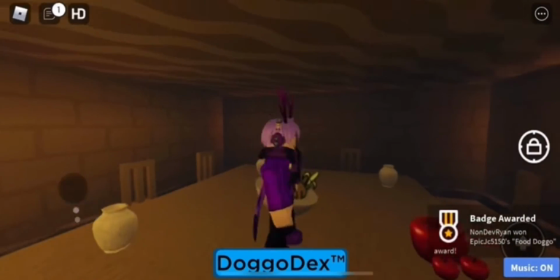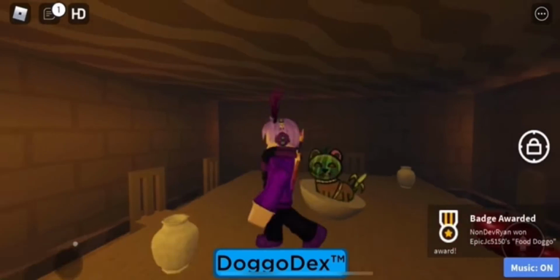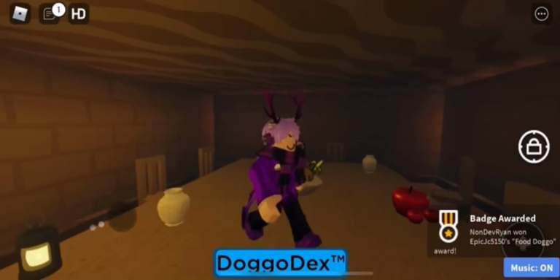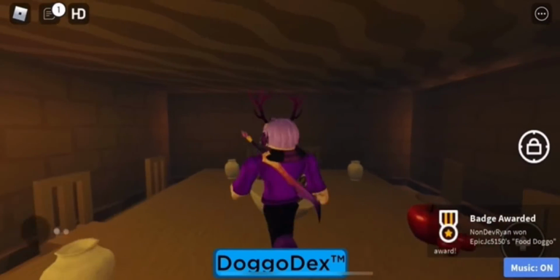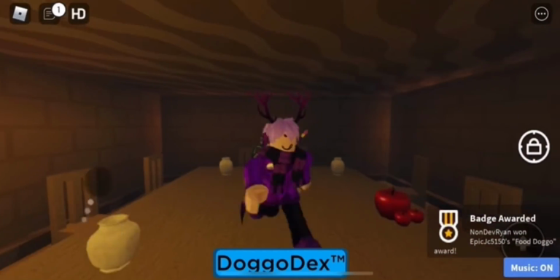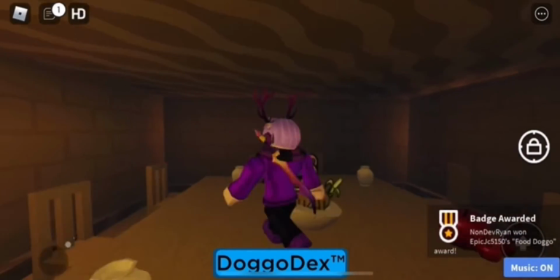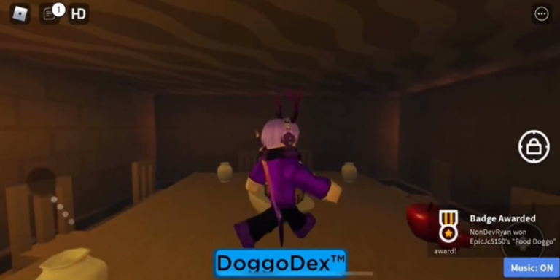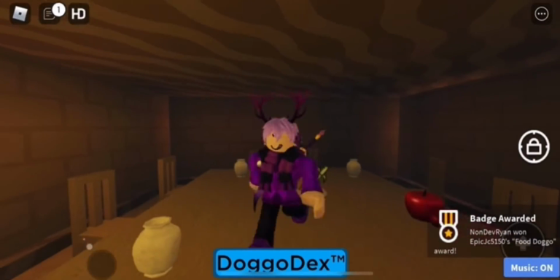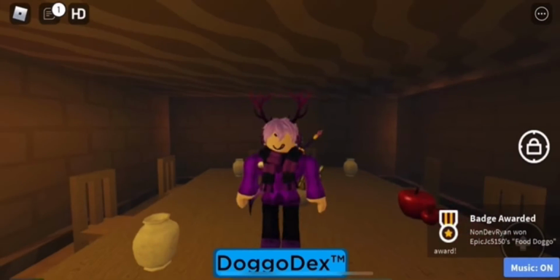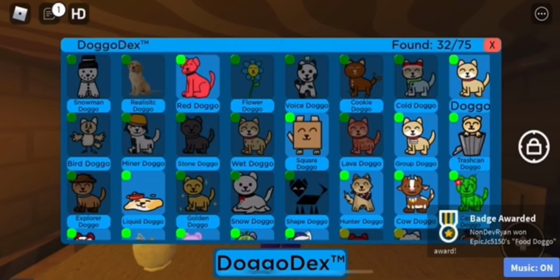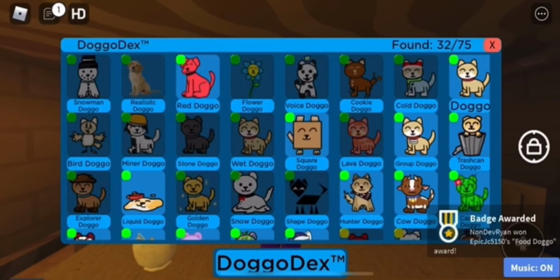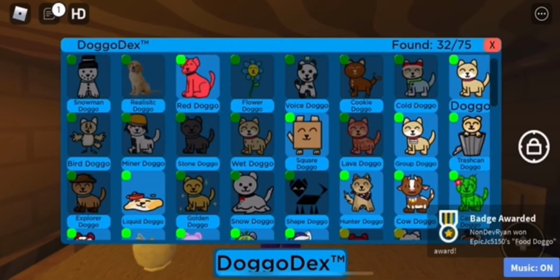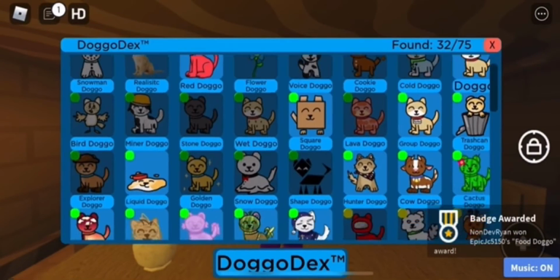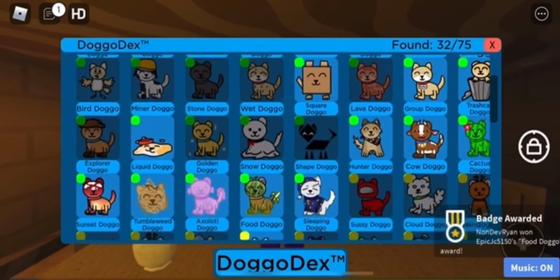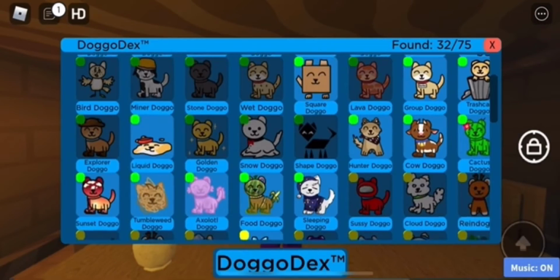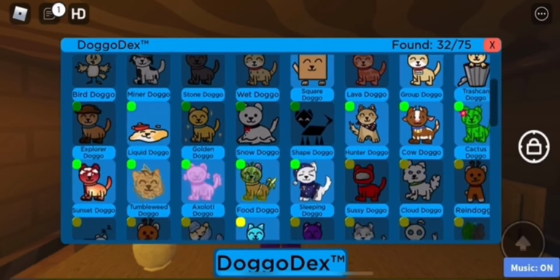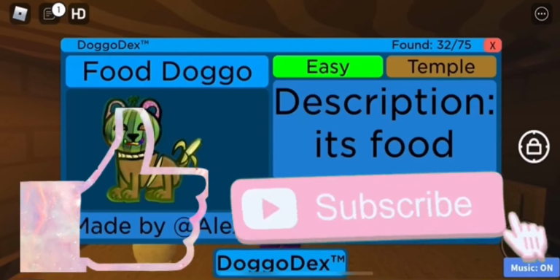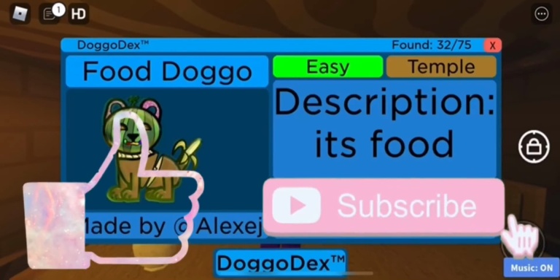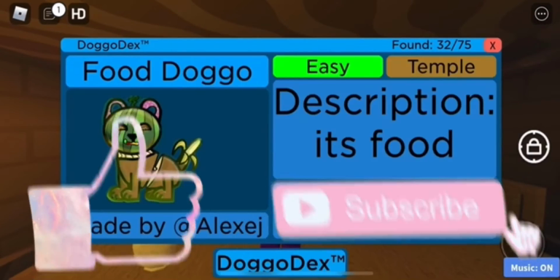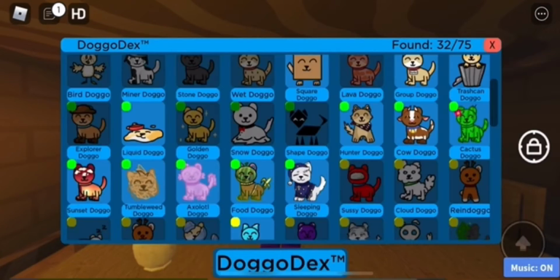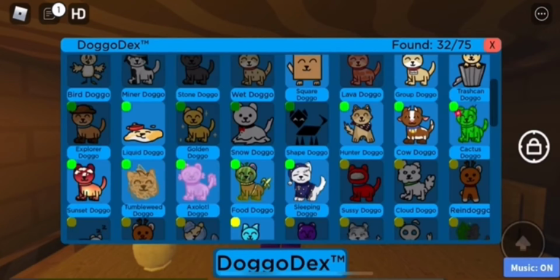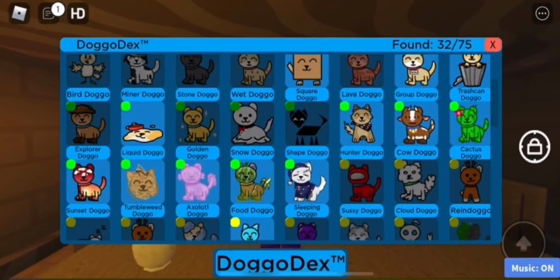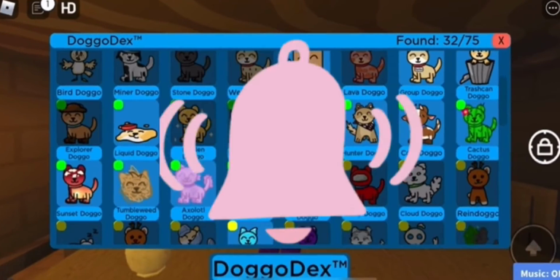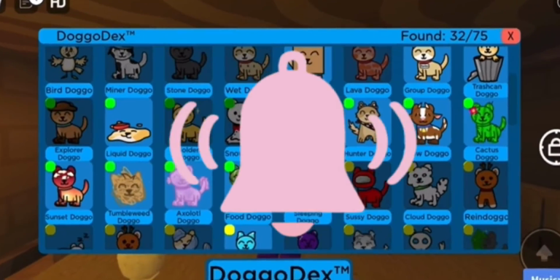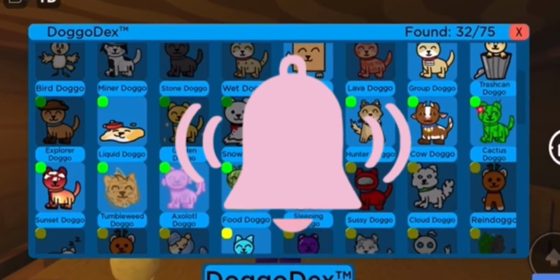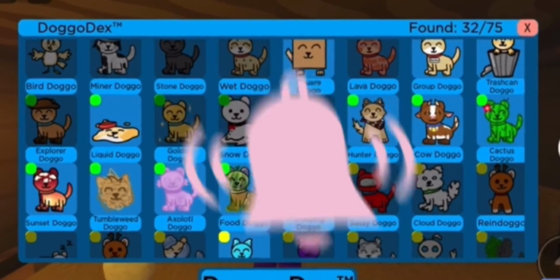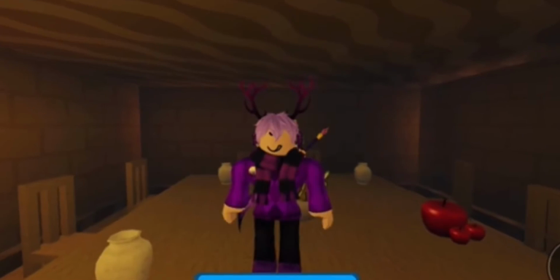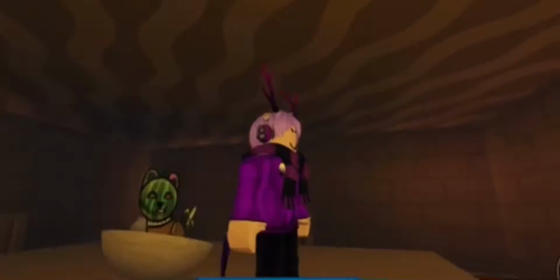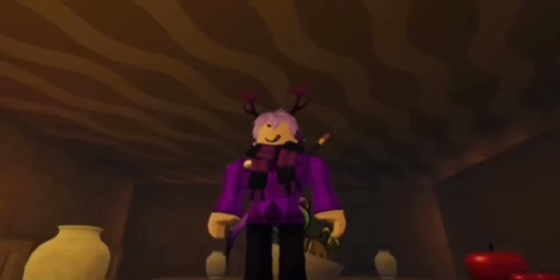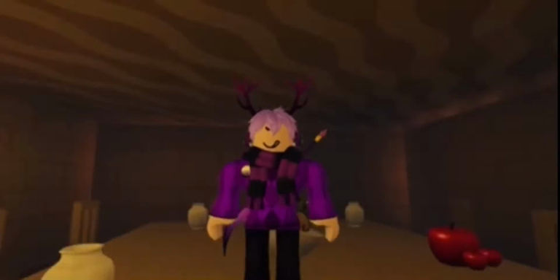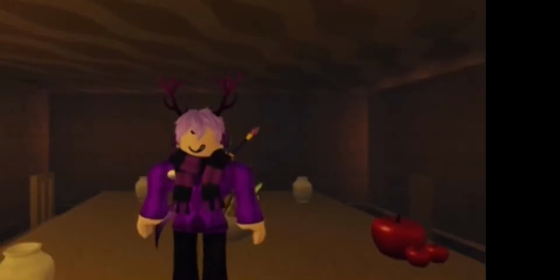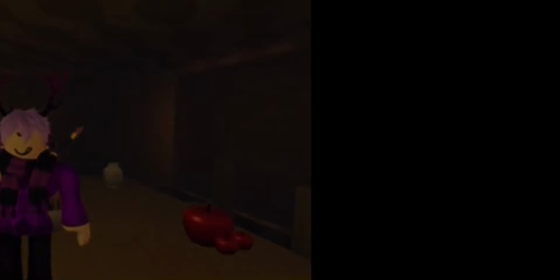And that is how you get the food doggo. It should now appear in your dex as an easy category. So make sure to like and subscribe, and also don't forget to turn on post notifications to know when I upload a new tutorial video. Alright, see ya!